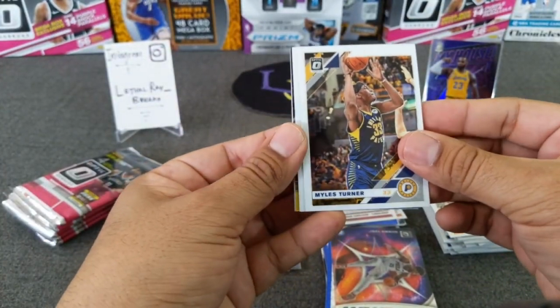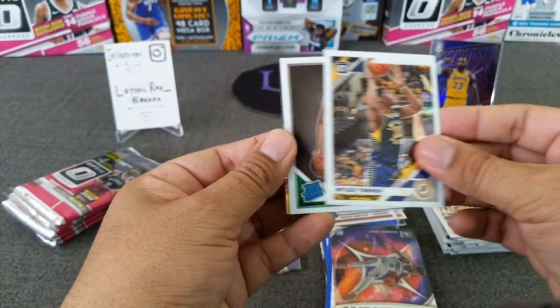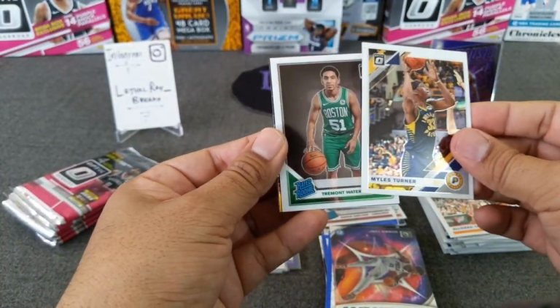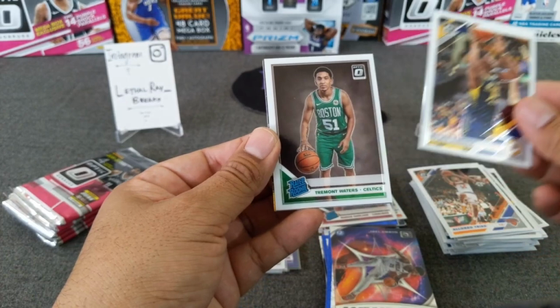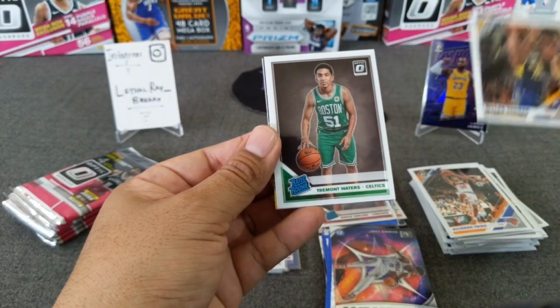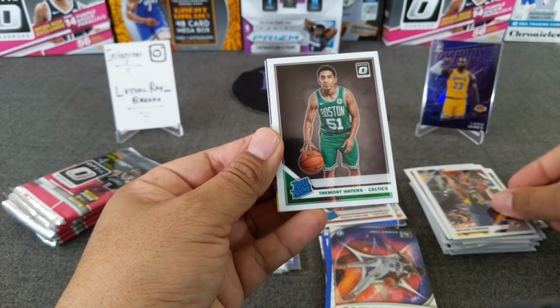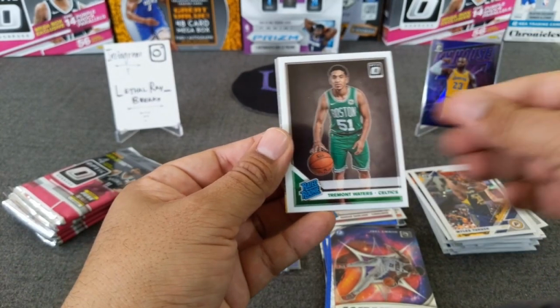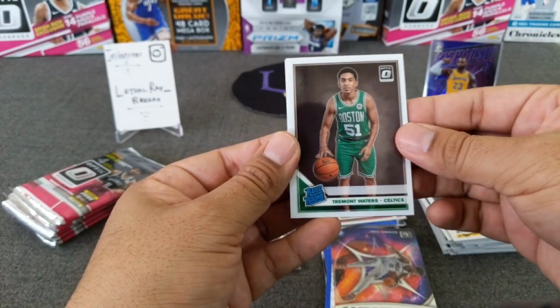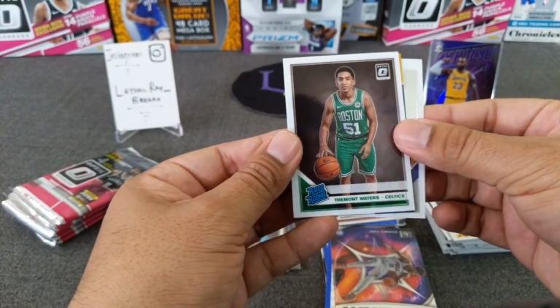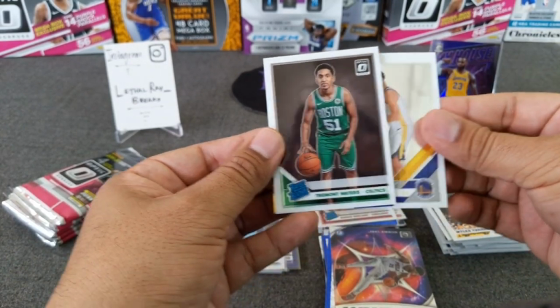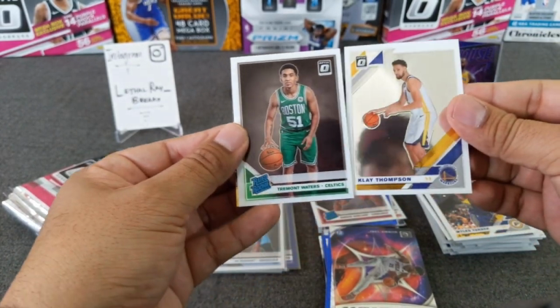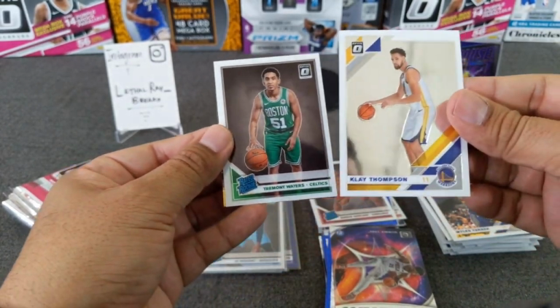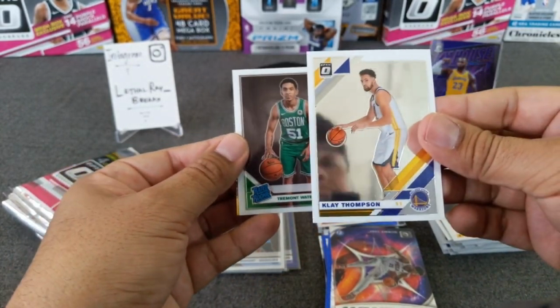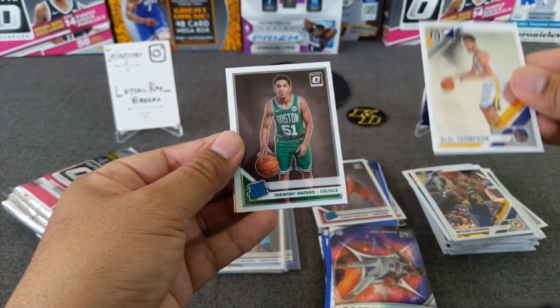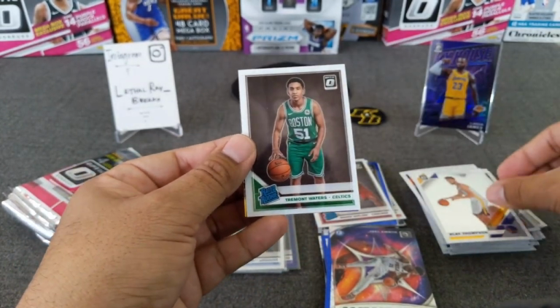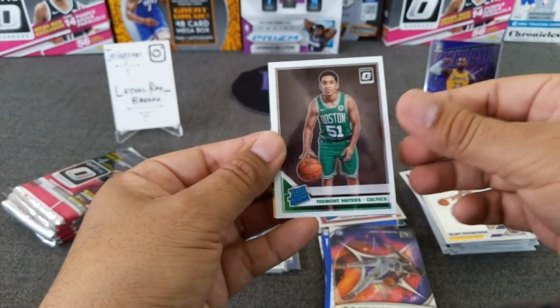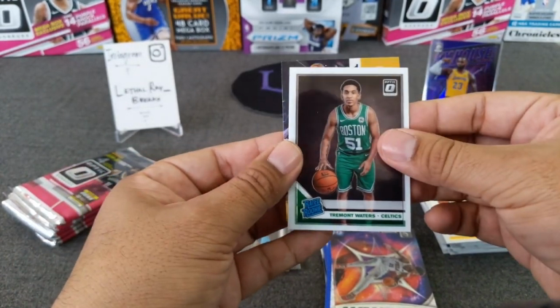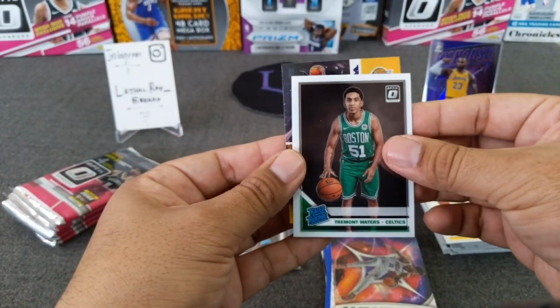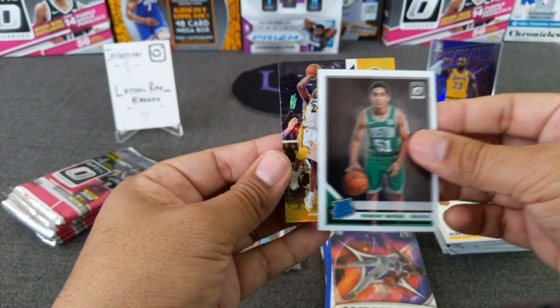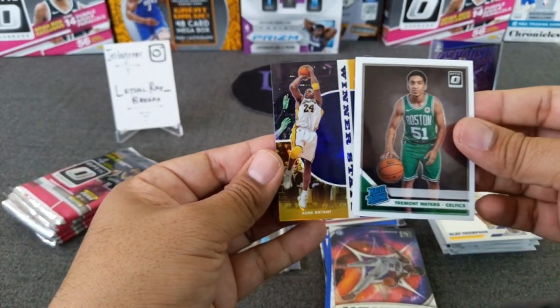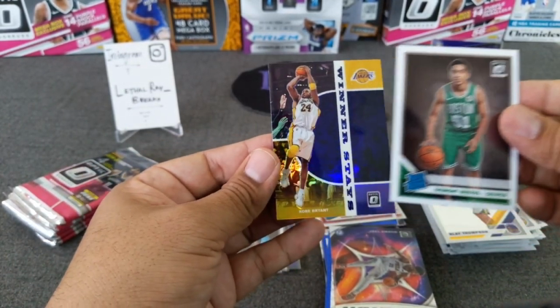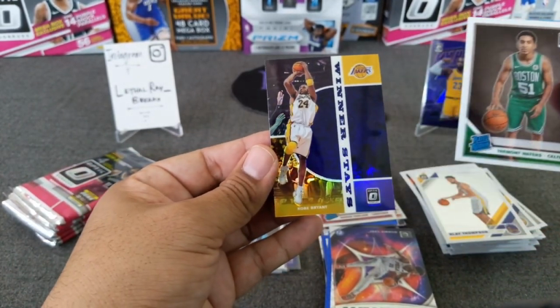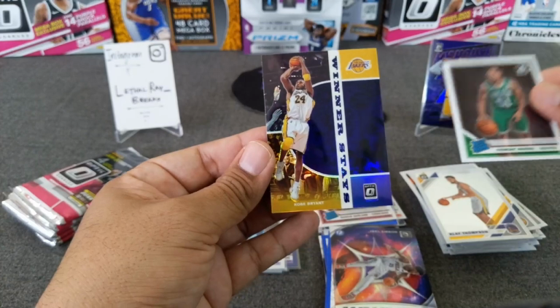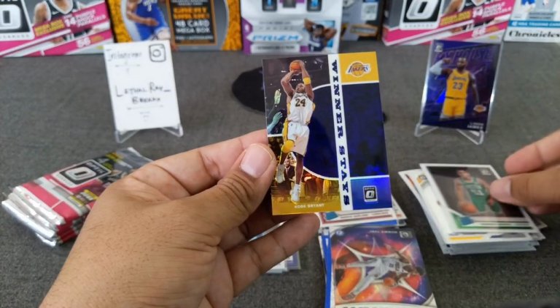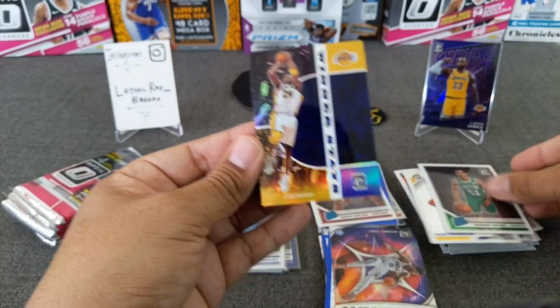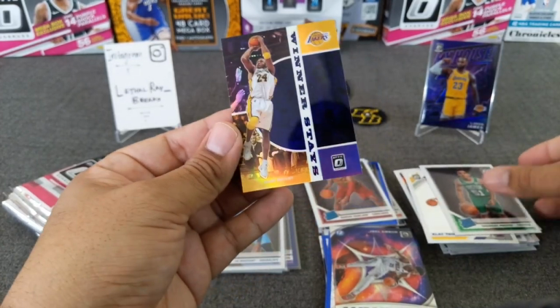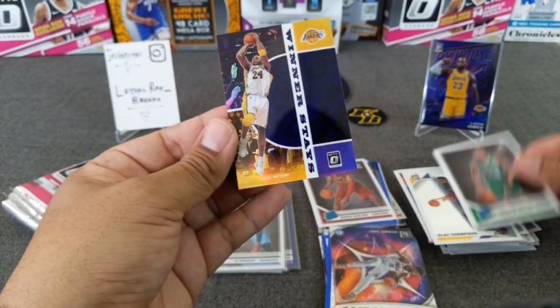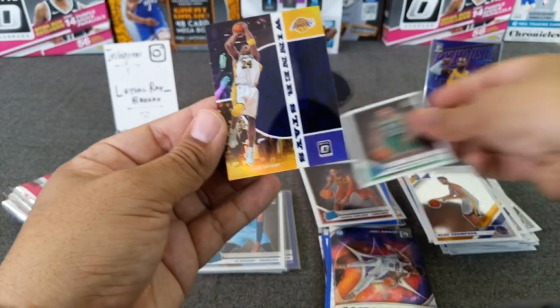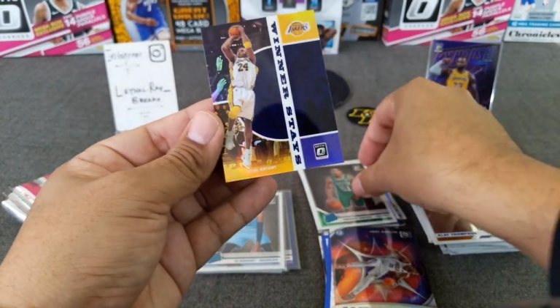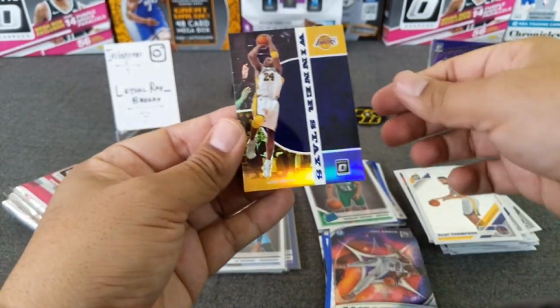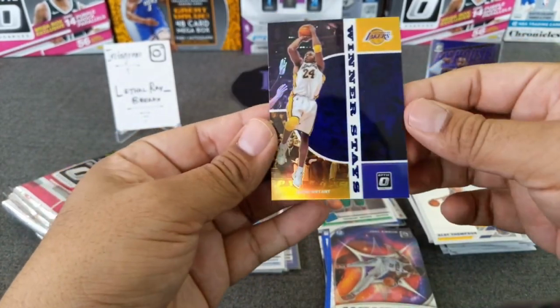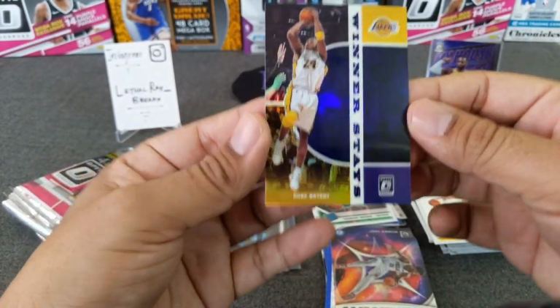Miles Turner, Tremont Waters — going from the back — Klay Thompson. And oh yes — Kobe Bryant!